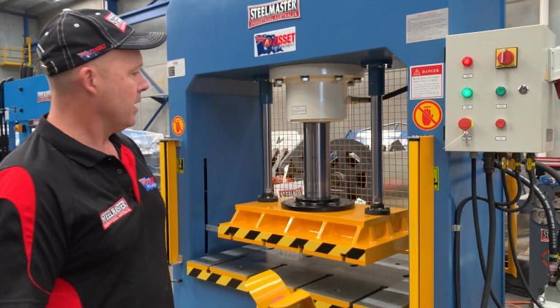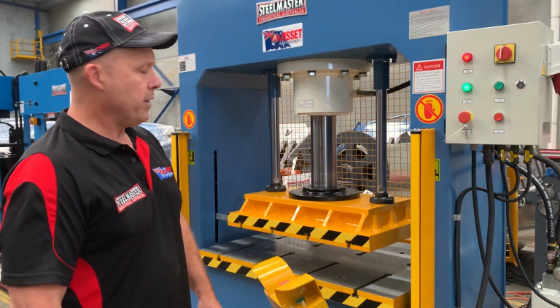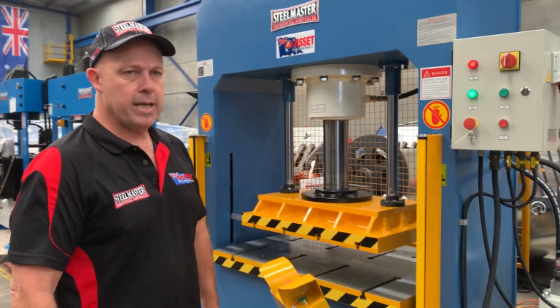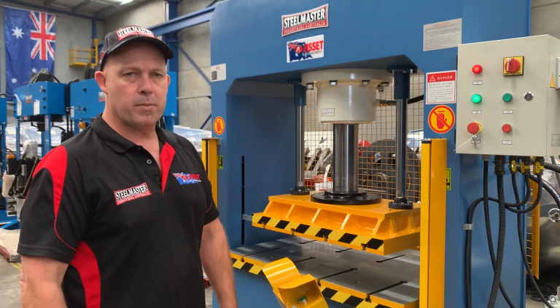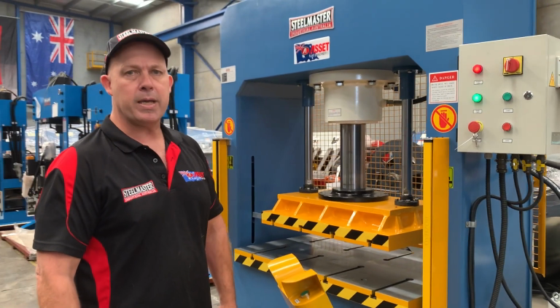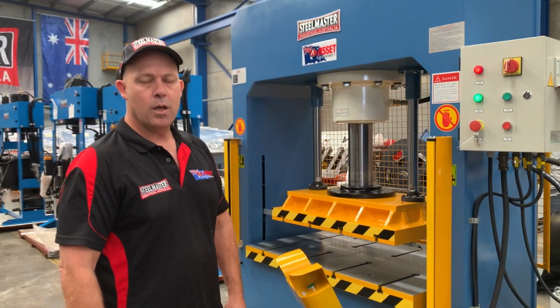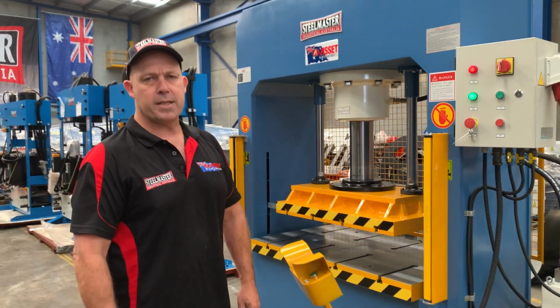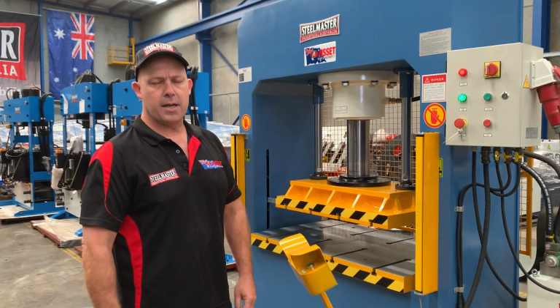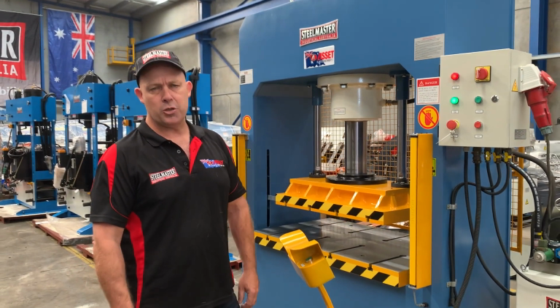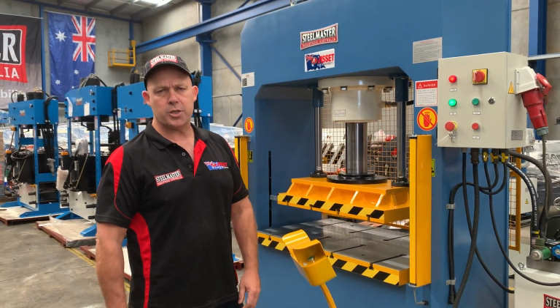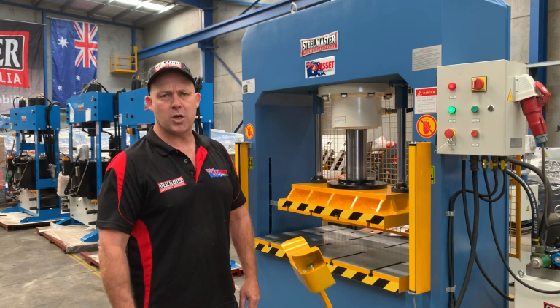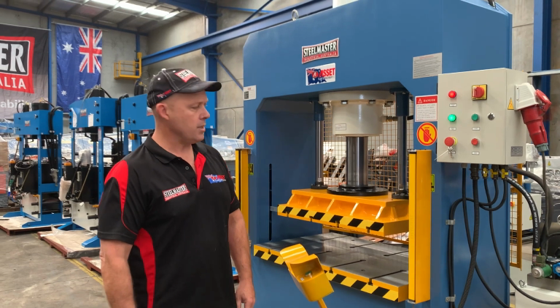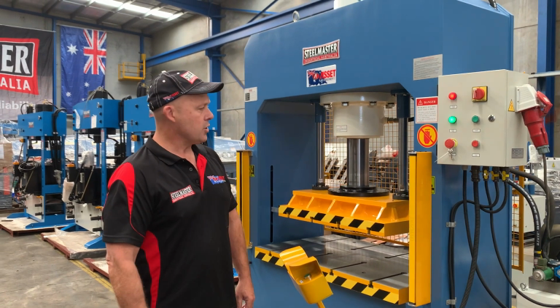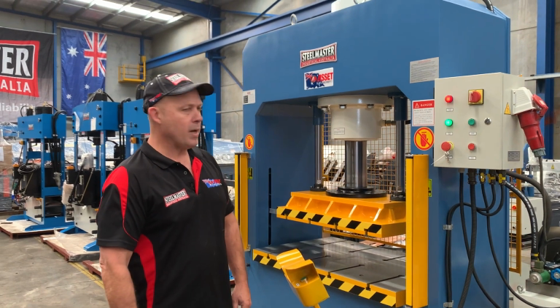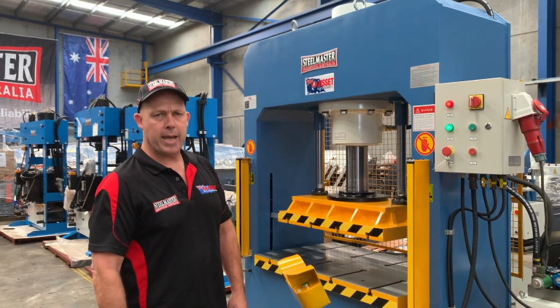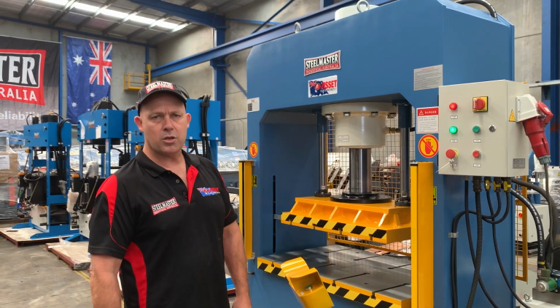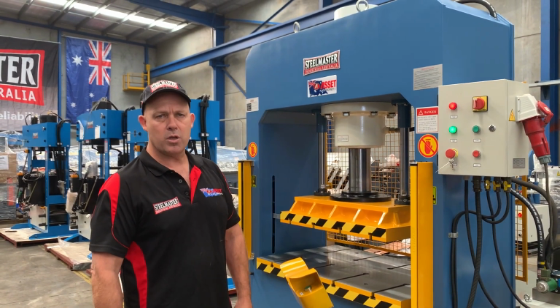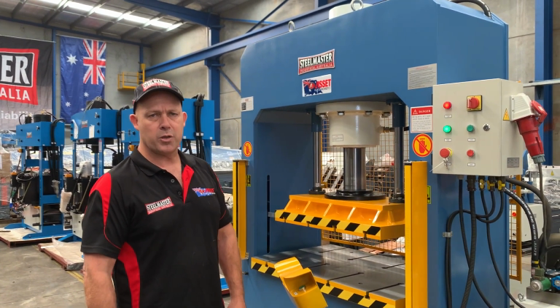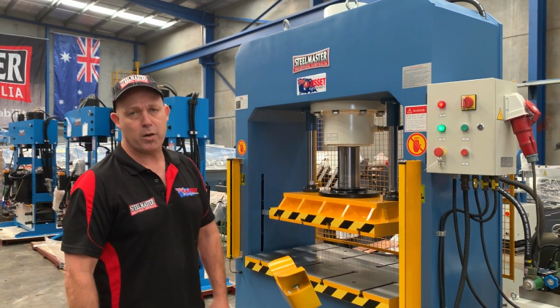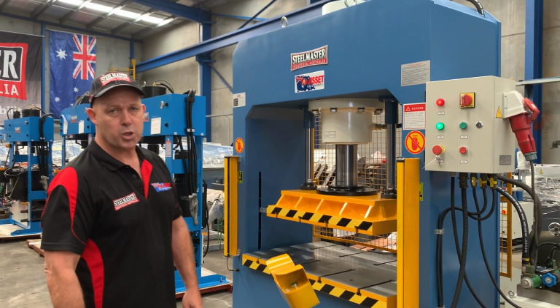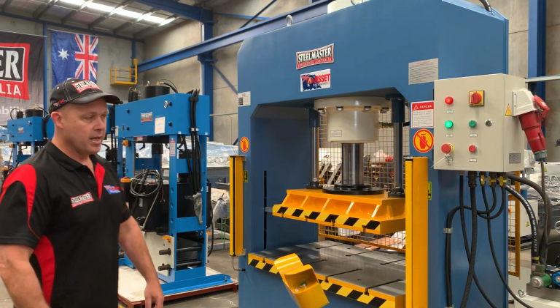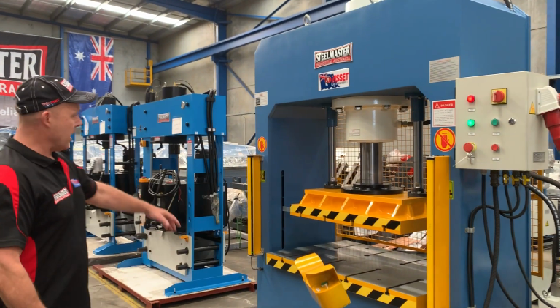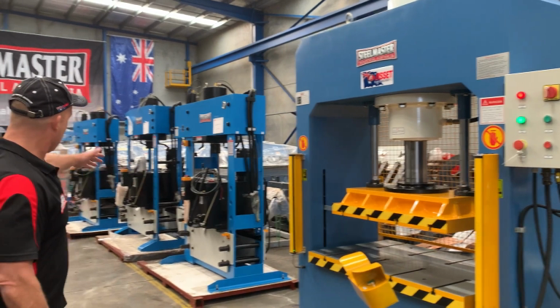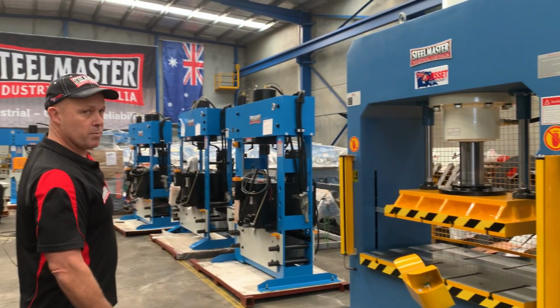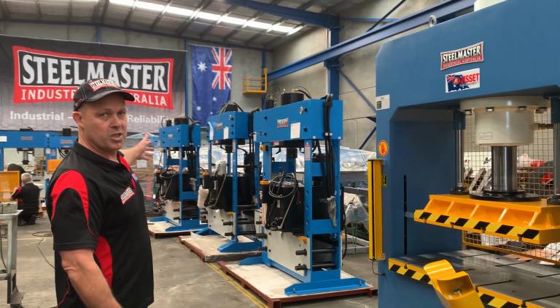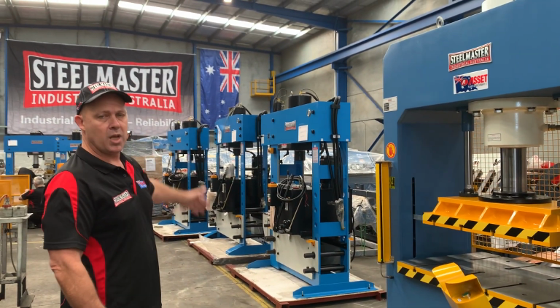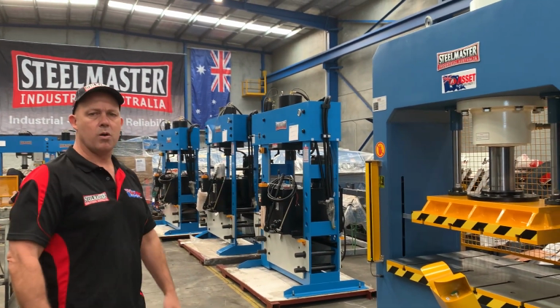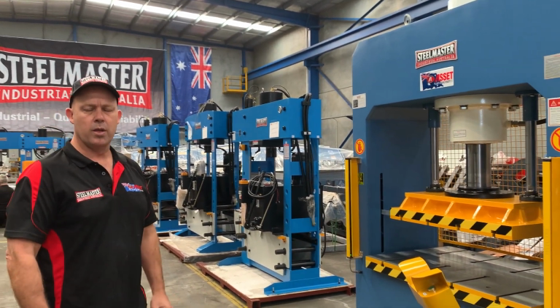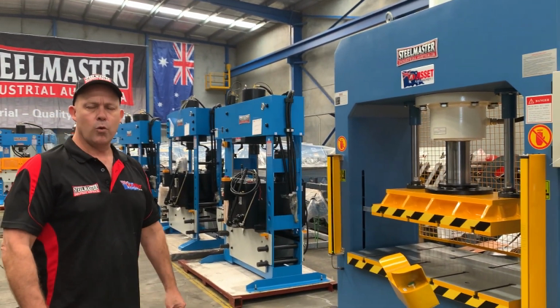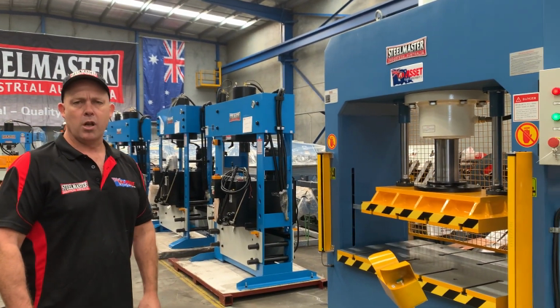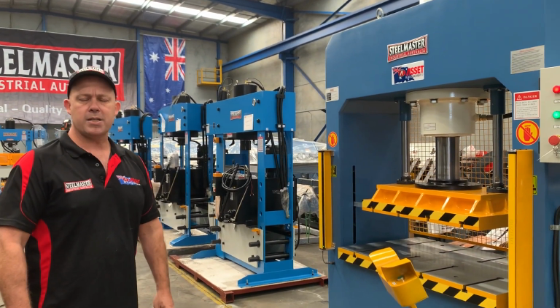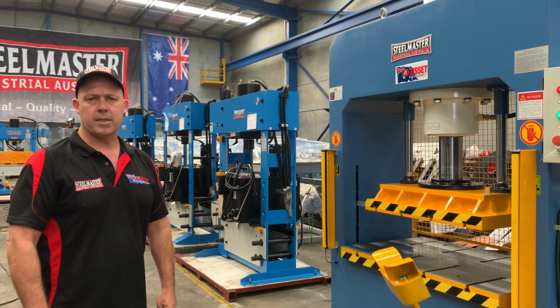Here's our SM KP 160 tonne heavy duty straight sided press. Jump to assetplanned.com.au to find our range of machinery and our other range of machines as well. Thanks and have a great day.